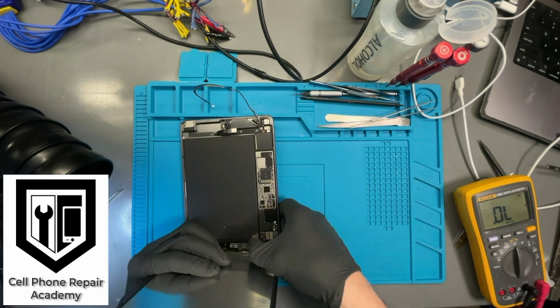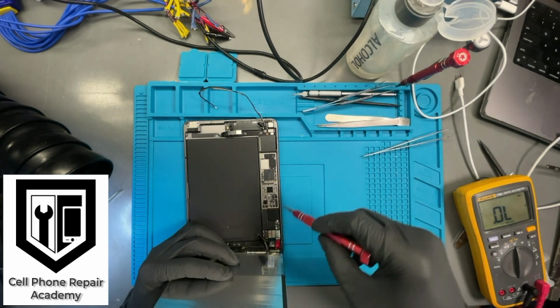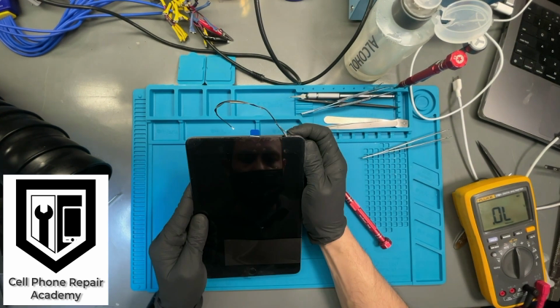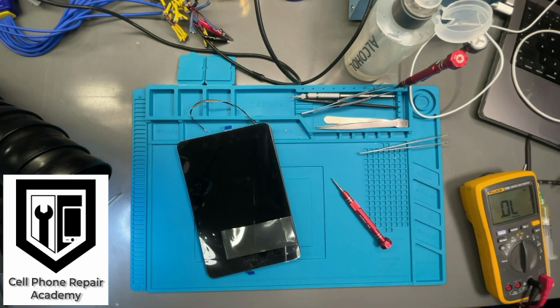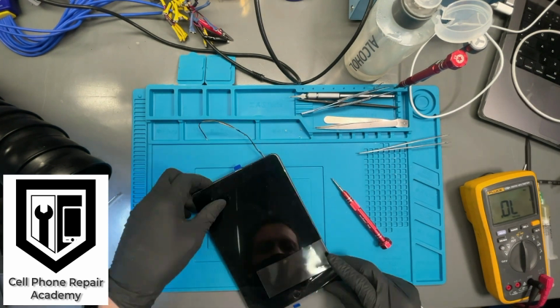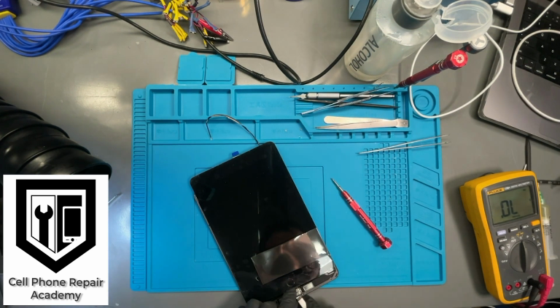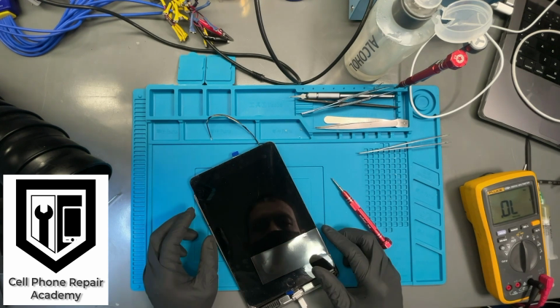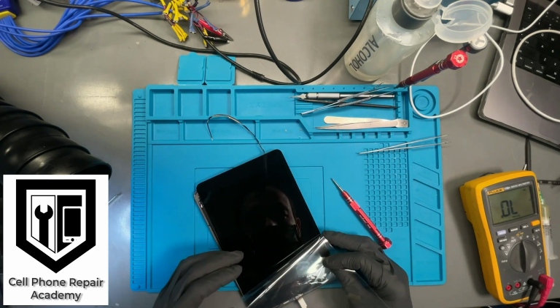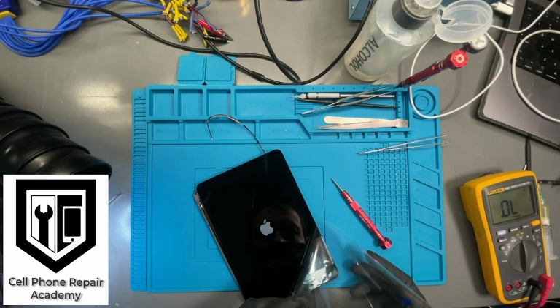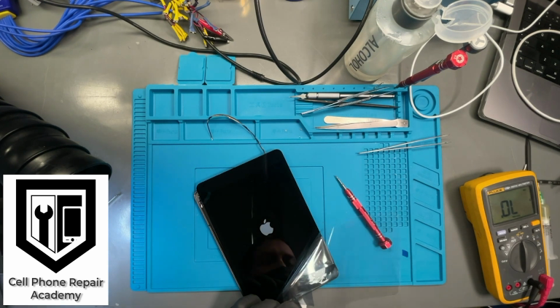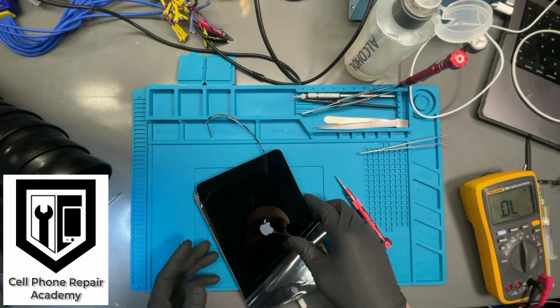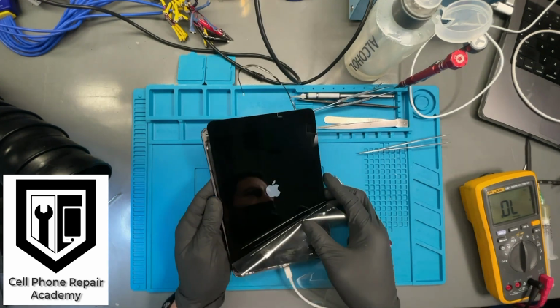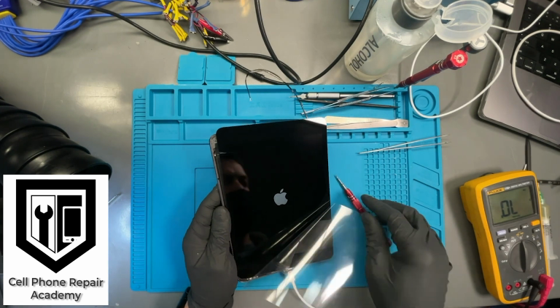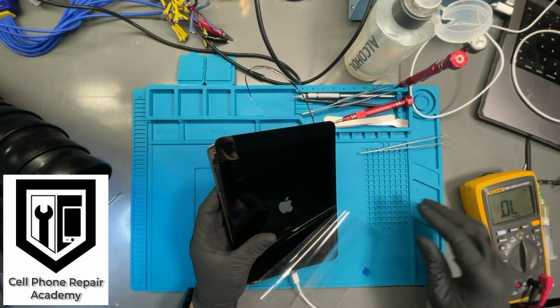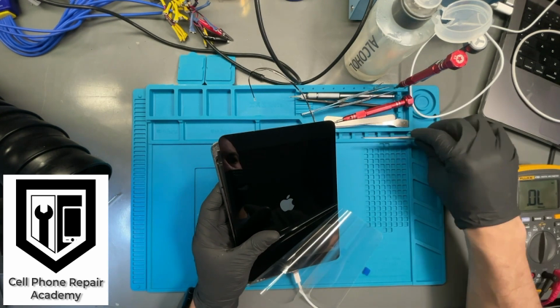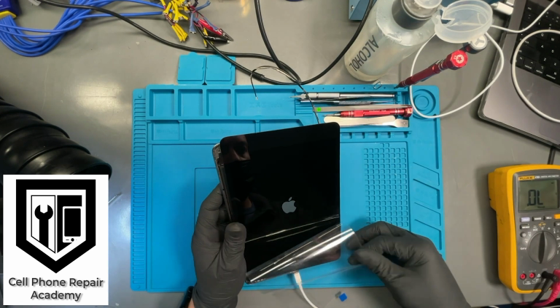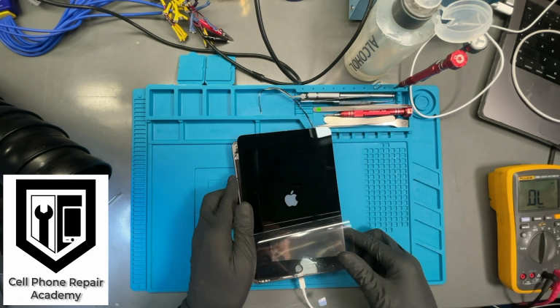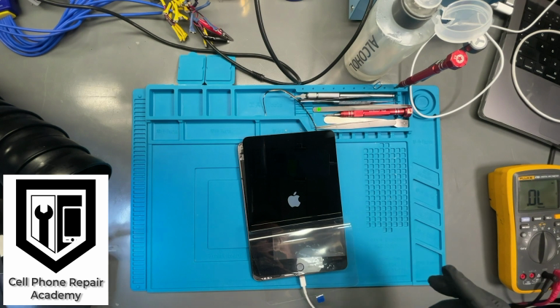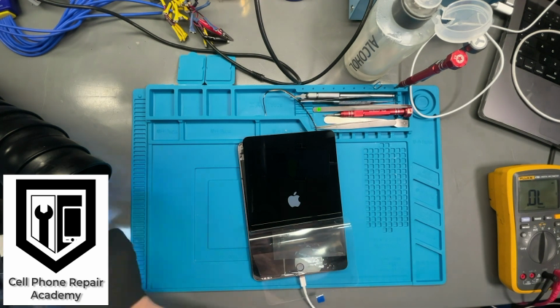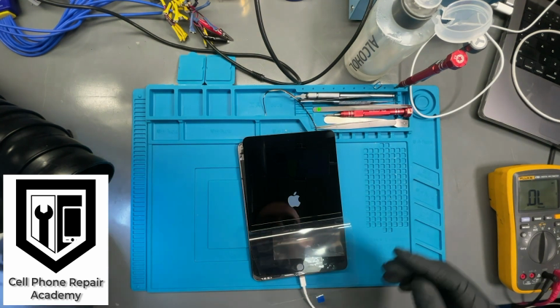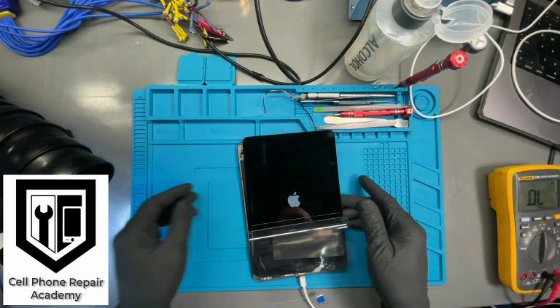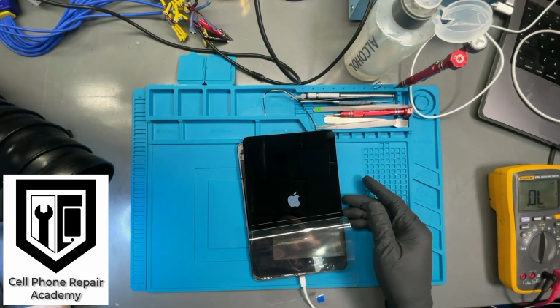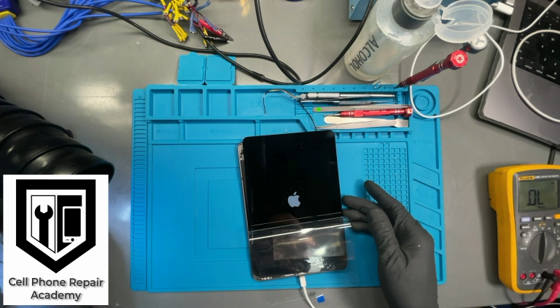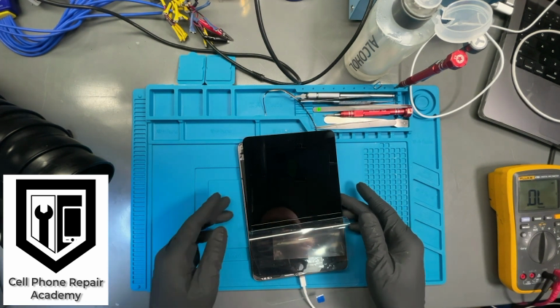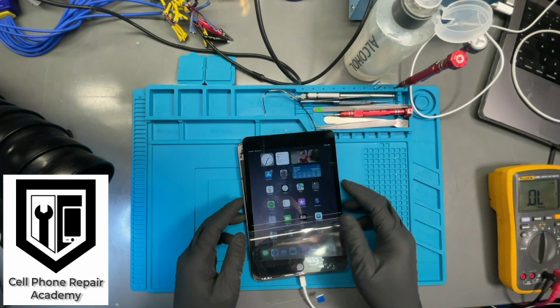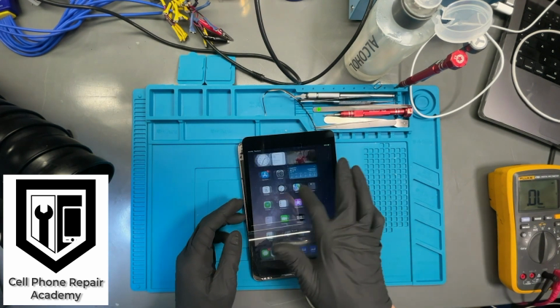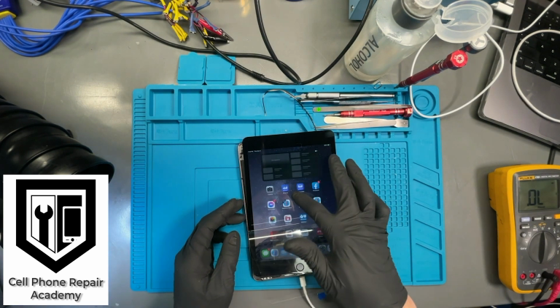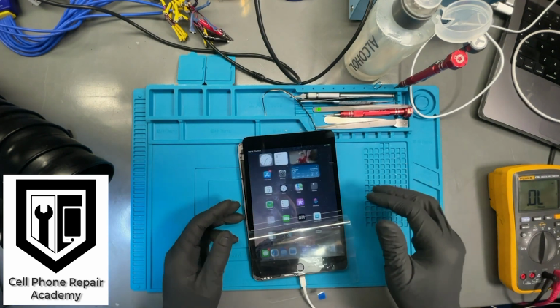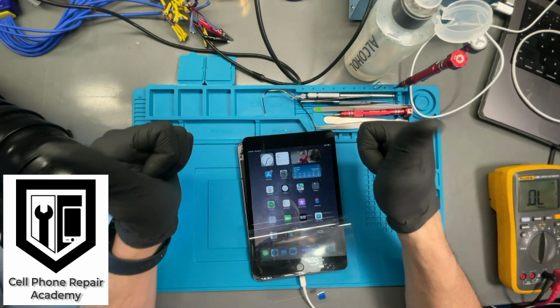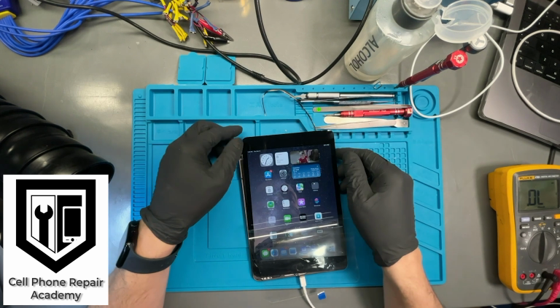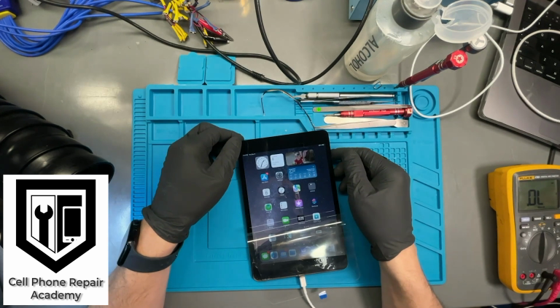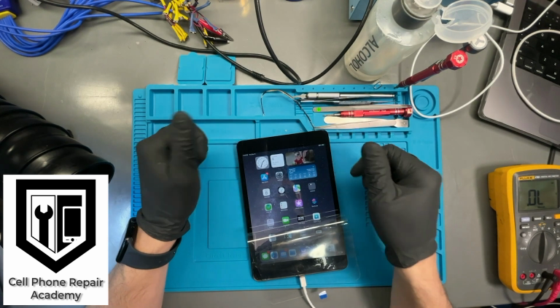So now it's time to assemble and verify if we get backlight. We installed the motherboard in the housing, connected the charger — and there it is, the backlight is back. Now all we have to do is replace the broken connector and send the tablet back to the customer.